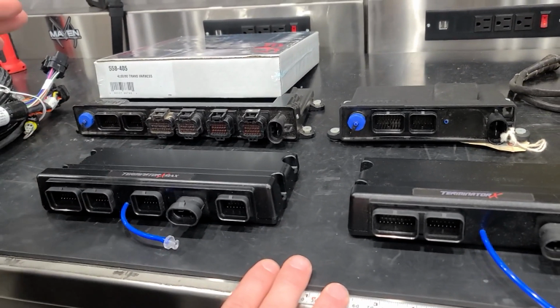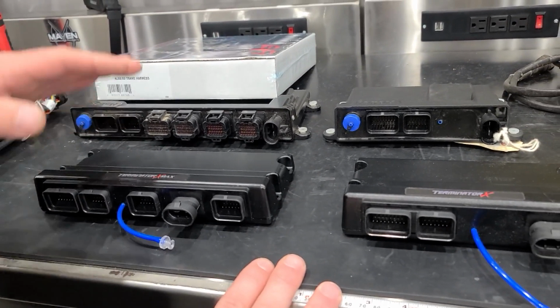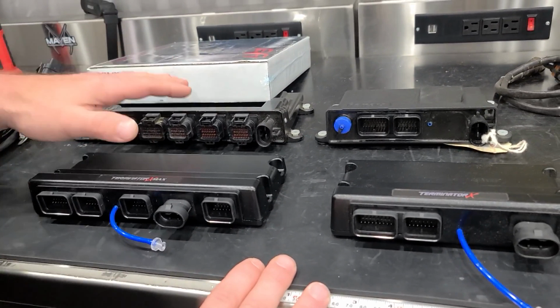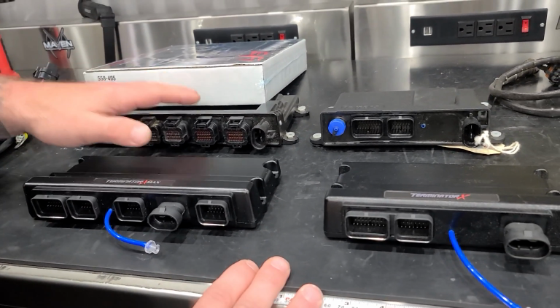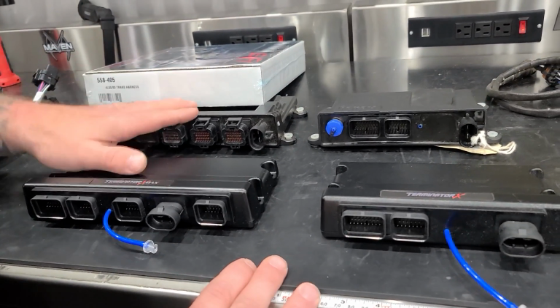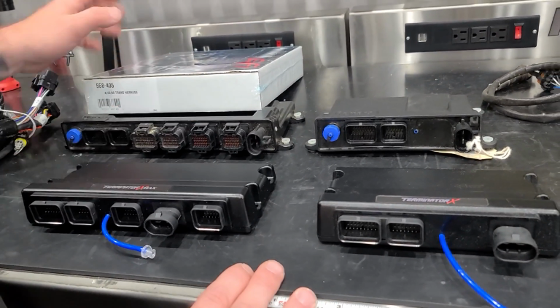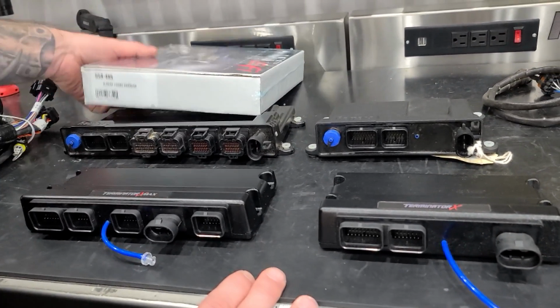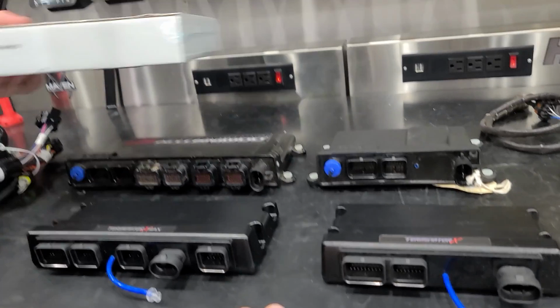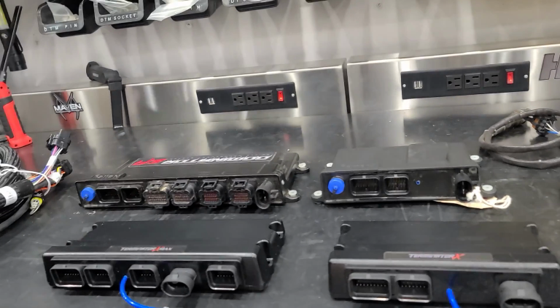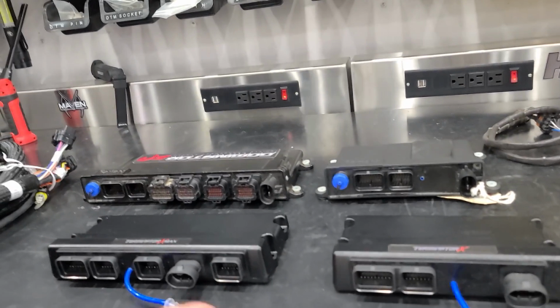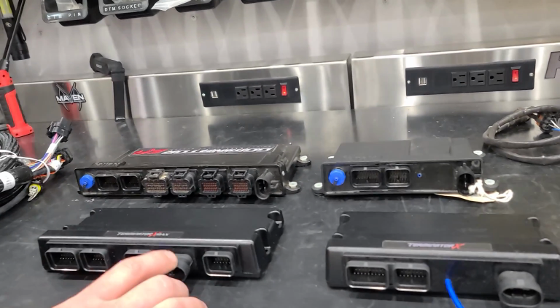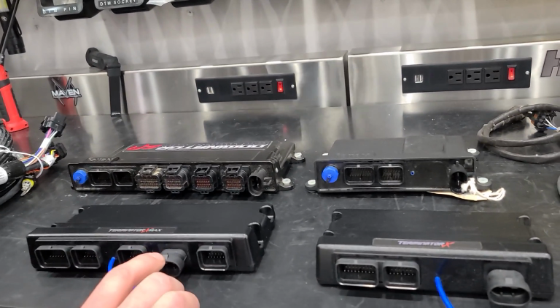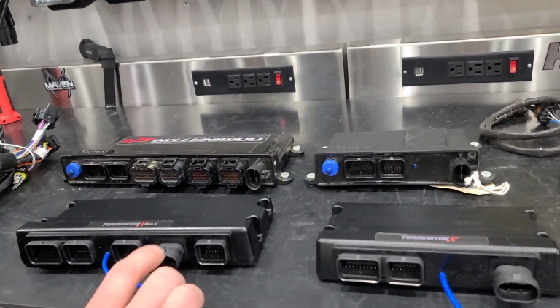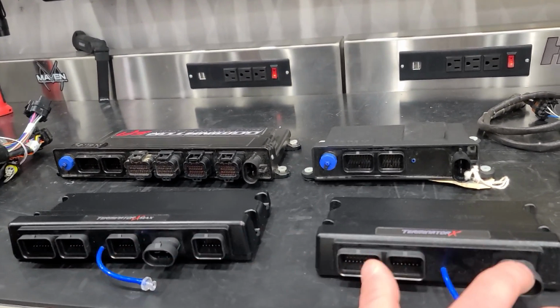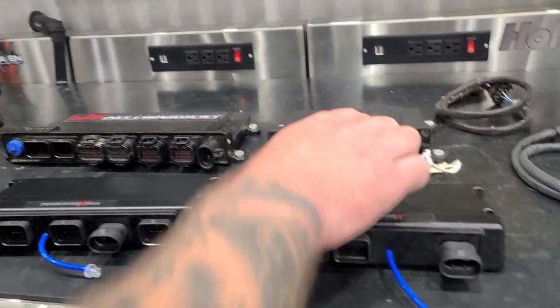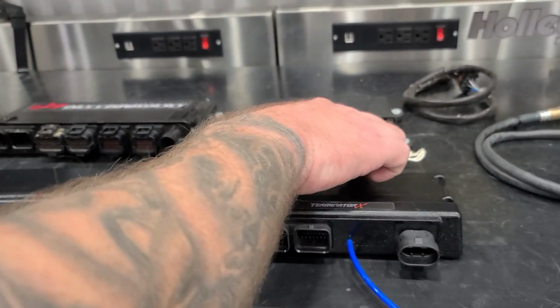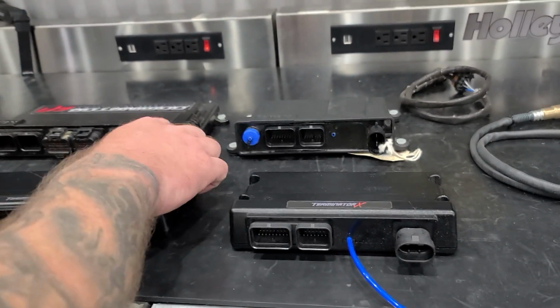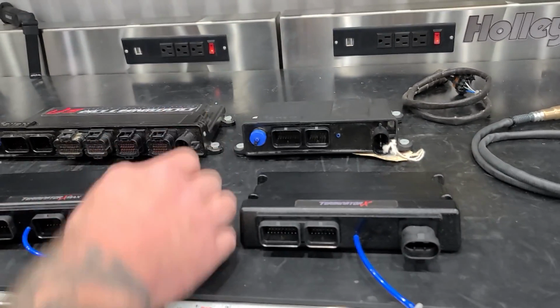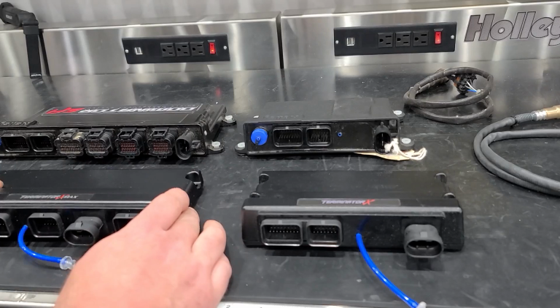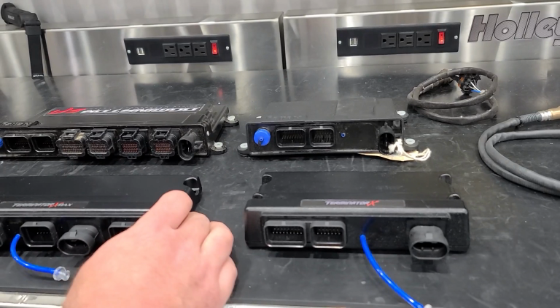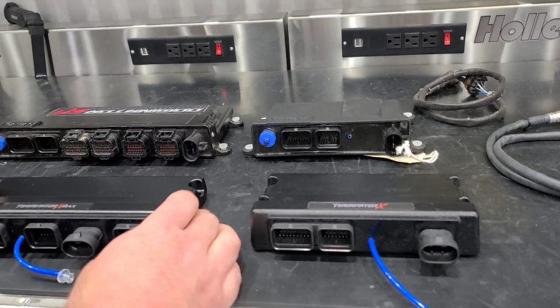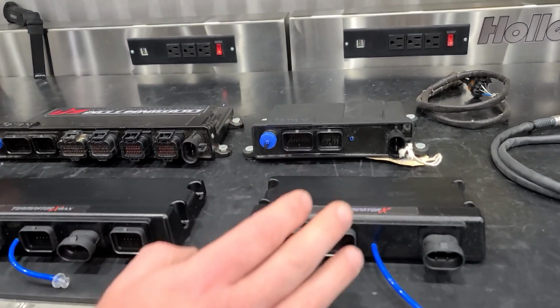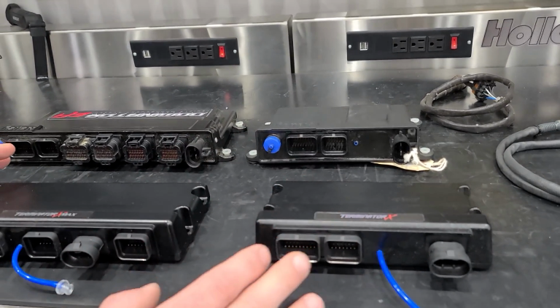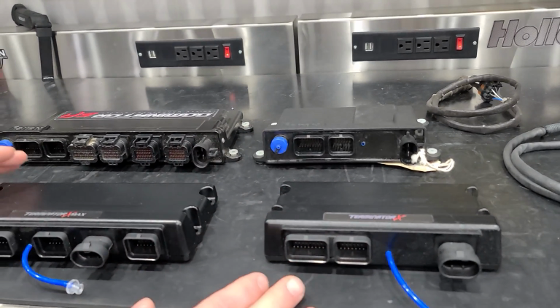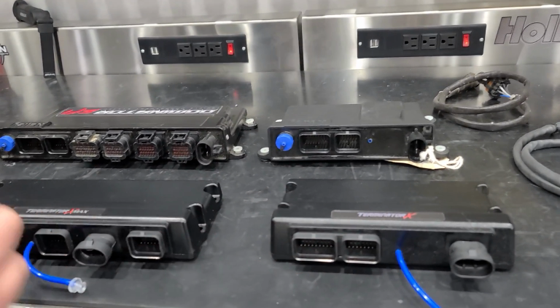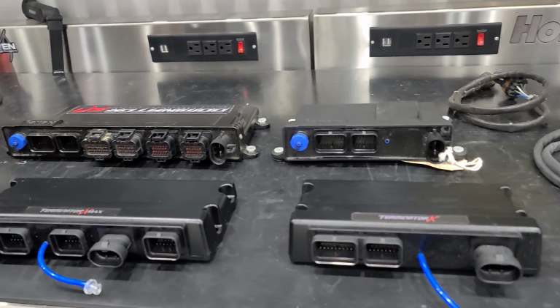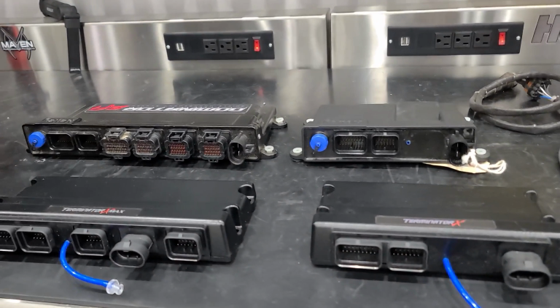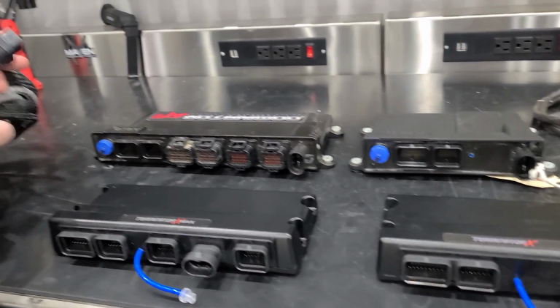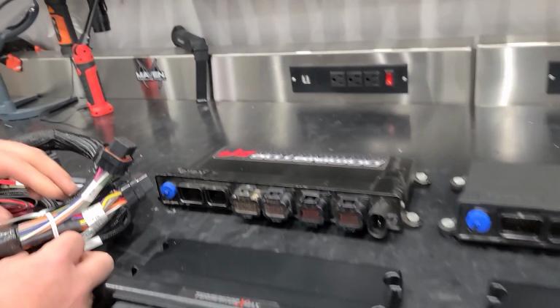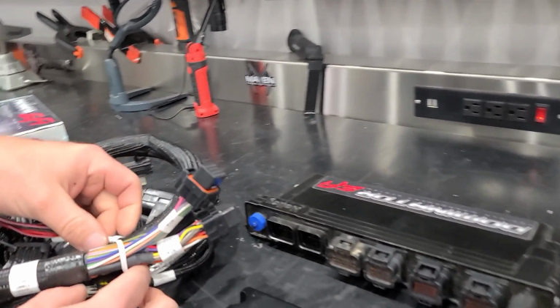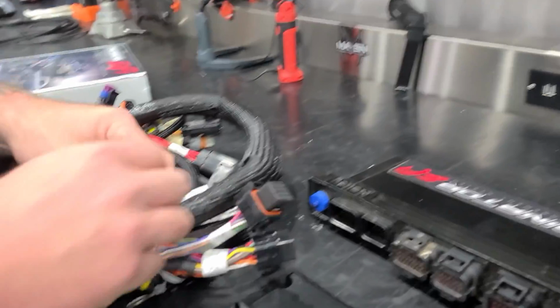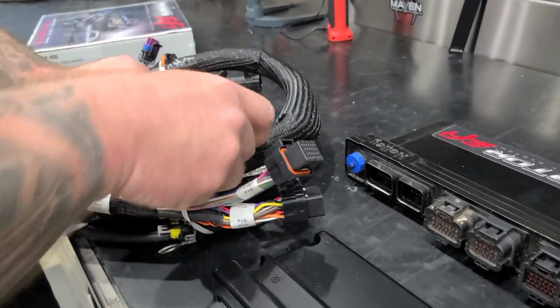The best thing they could have done was keep the power plug the same across all ECUs. So the power harness is the same, and the main engine harness is the same as well.